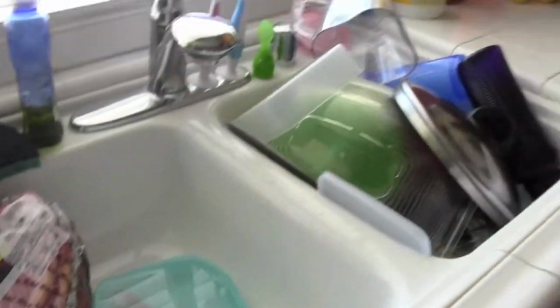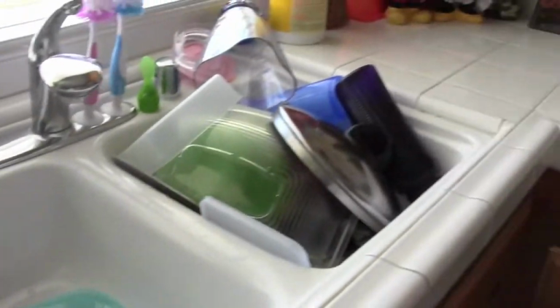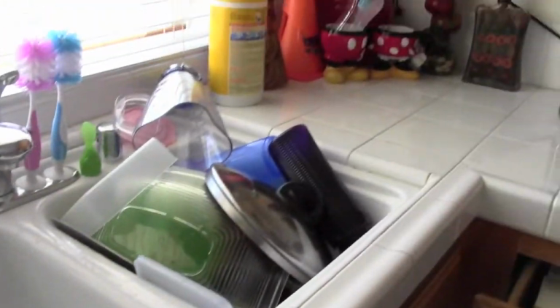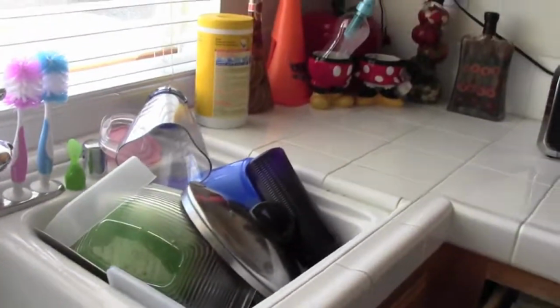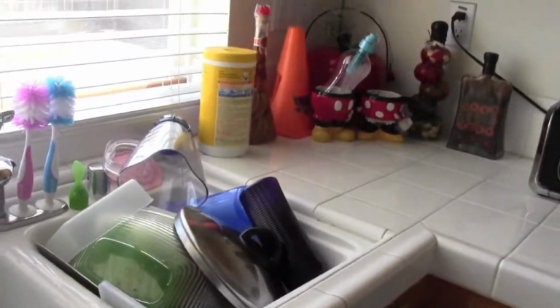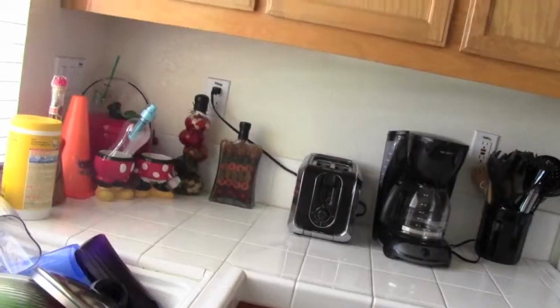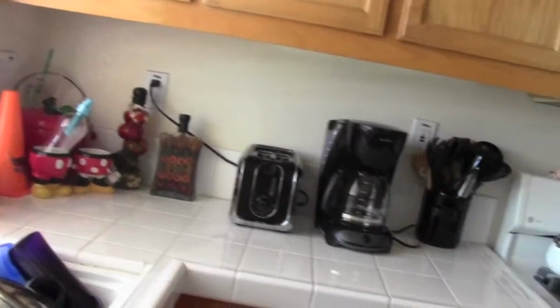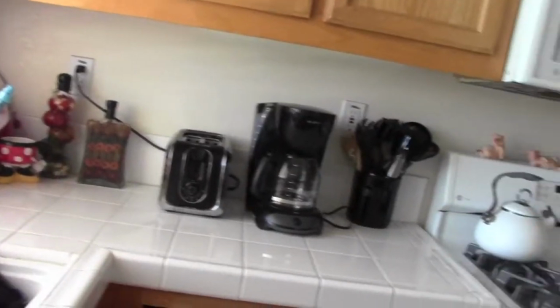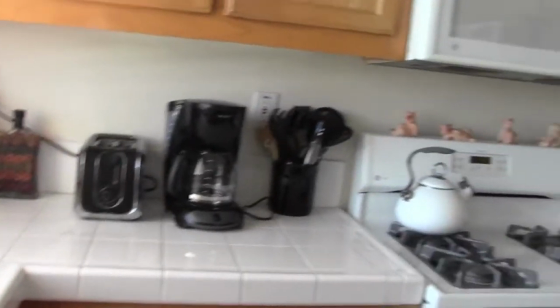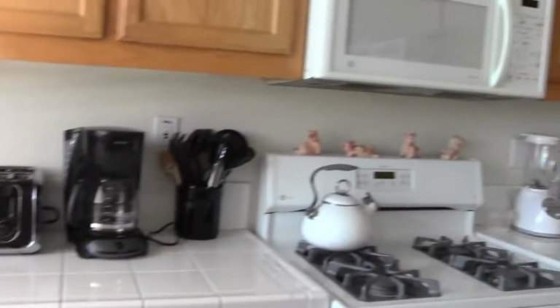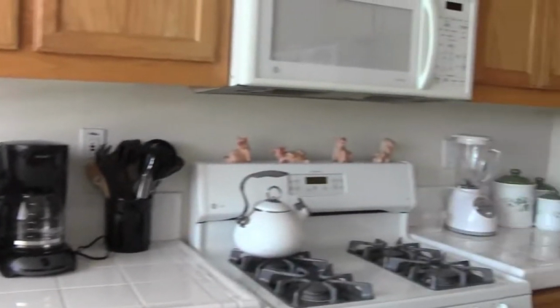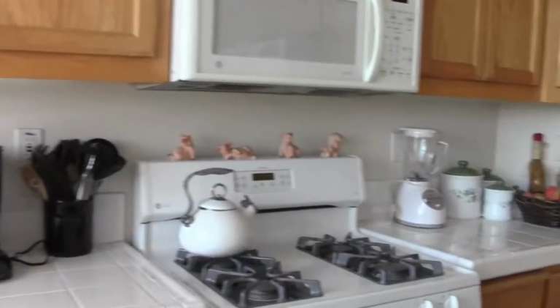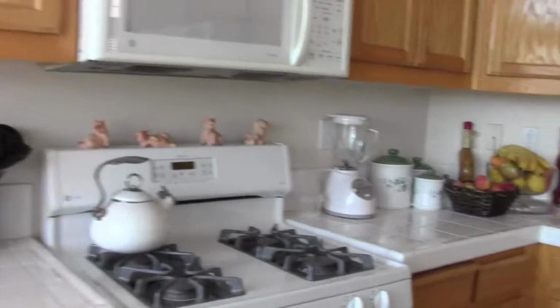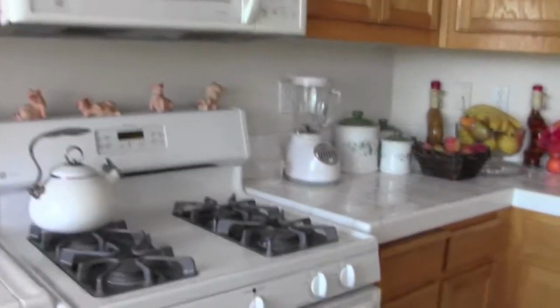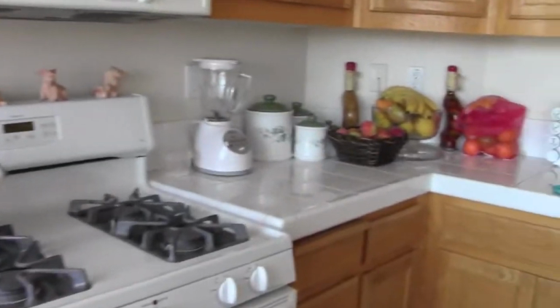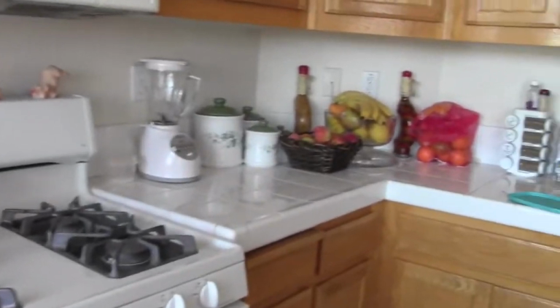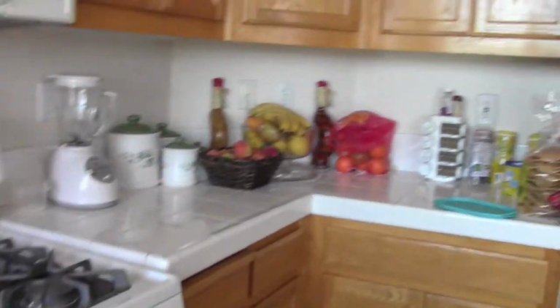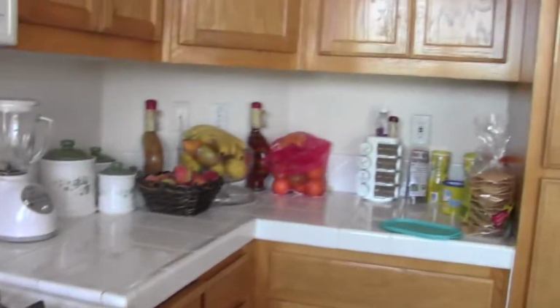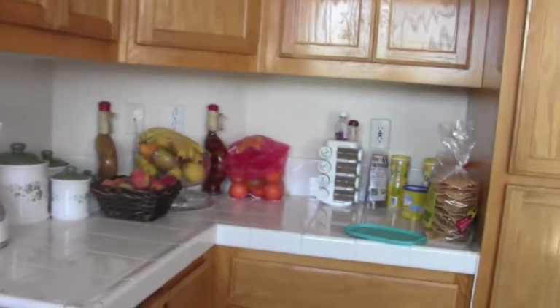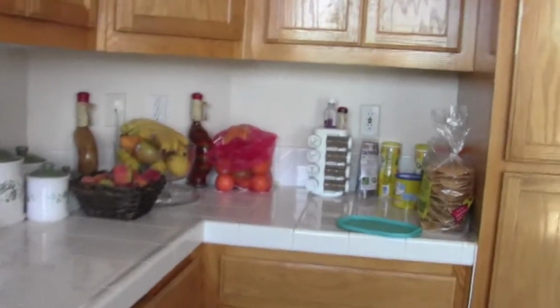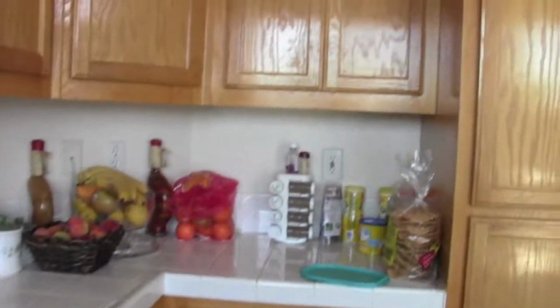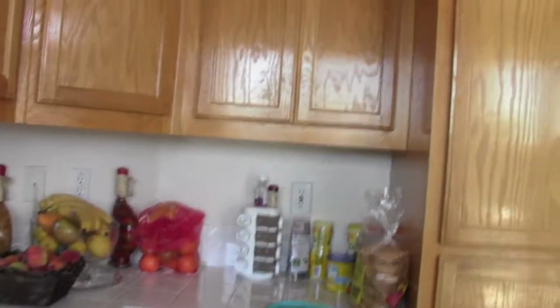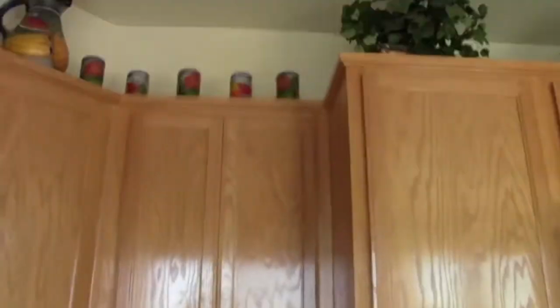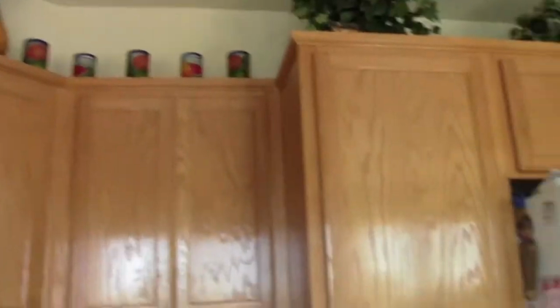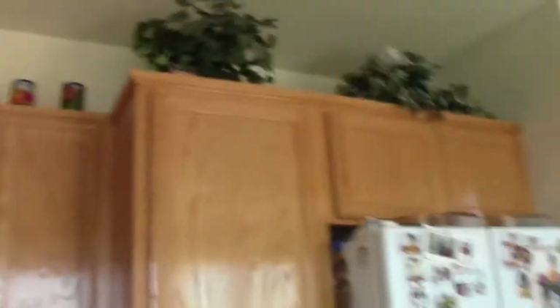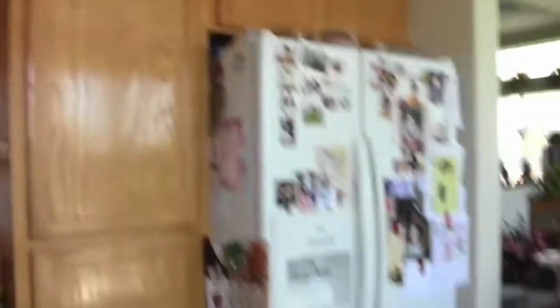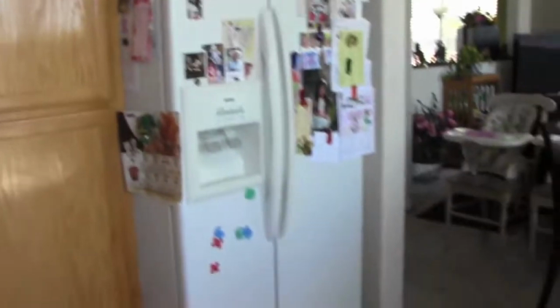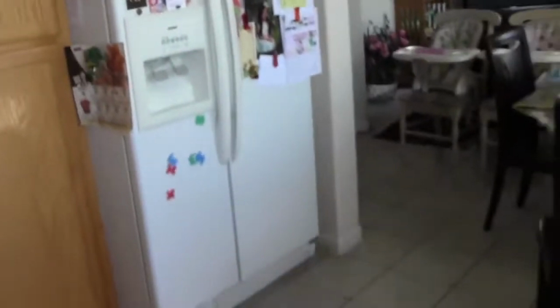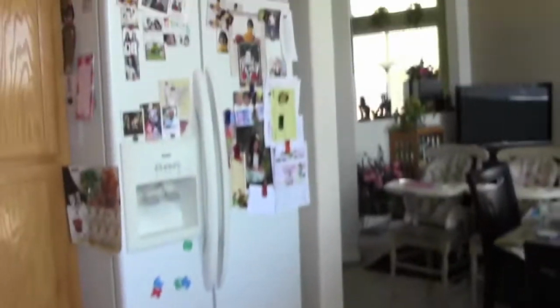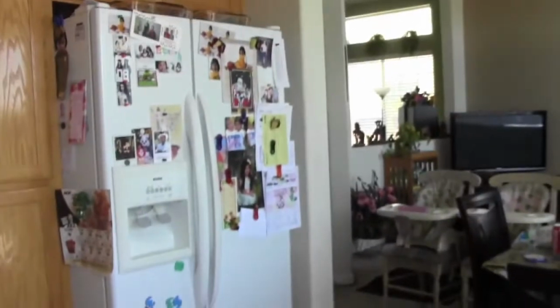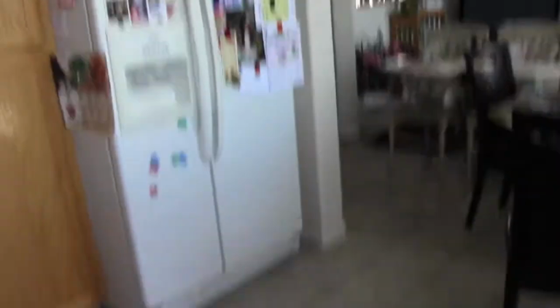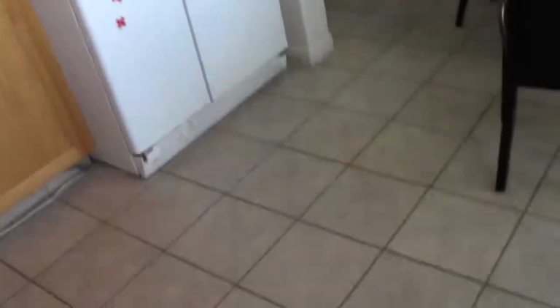Our dishes. So yeah, this is just our kitchen and our fridge.